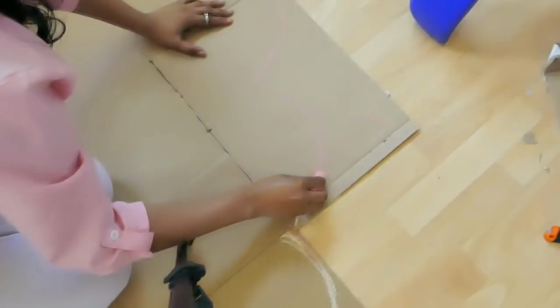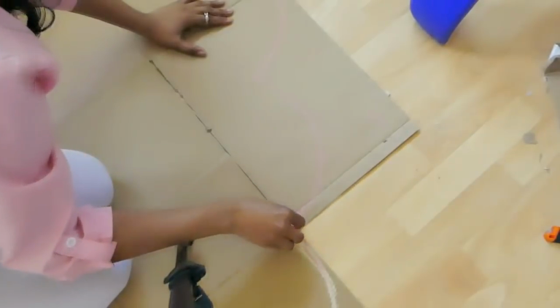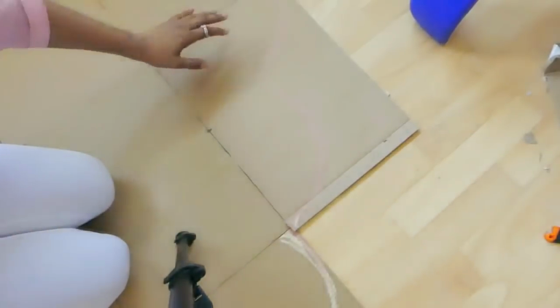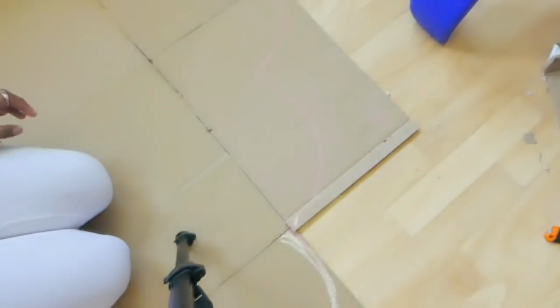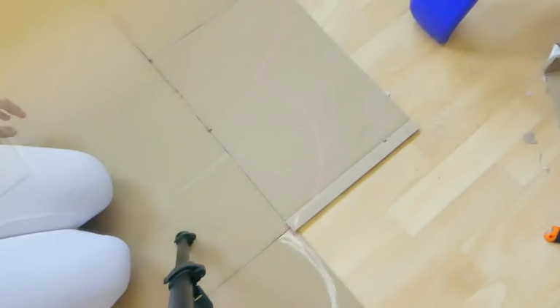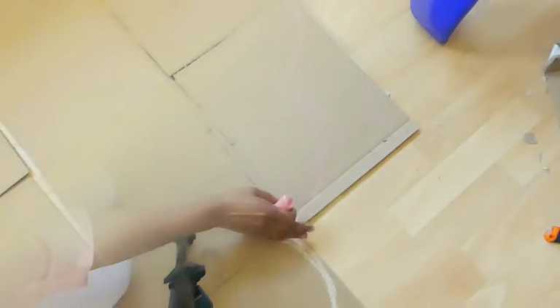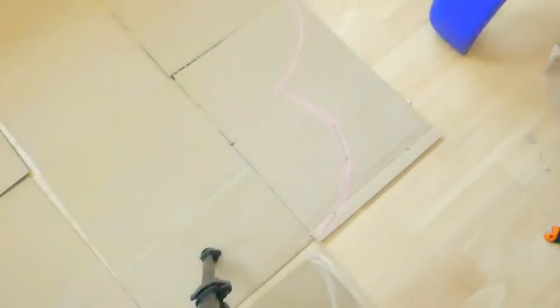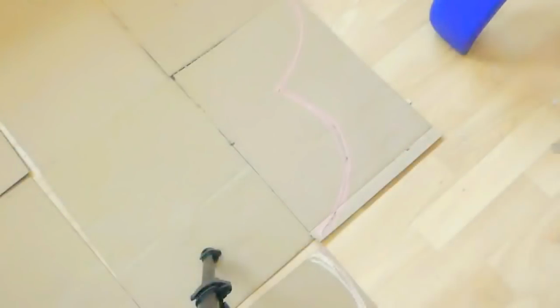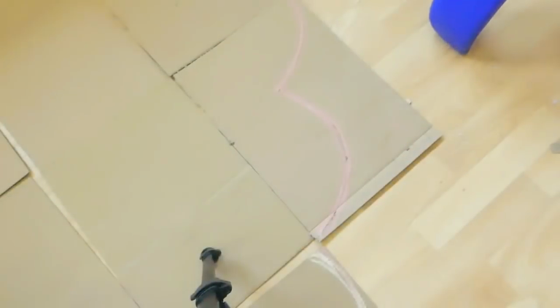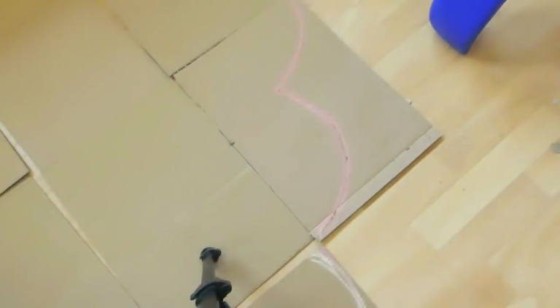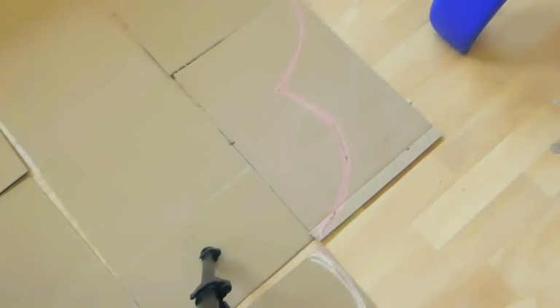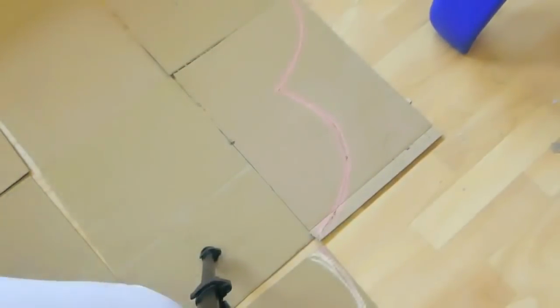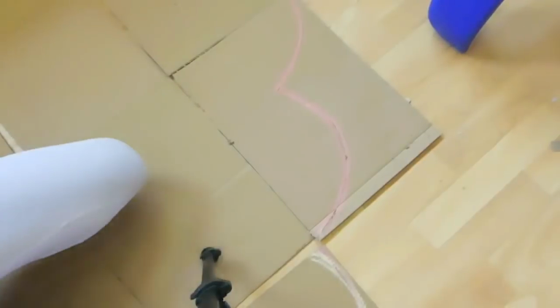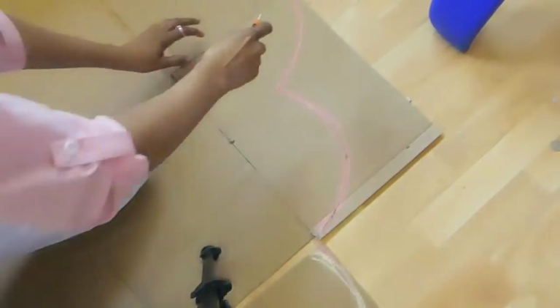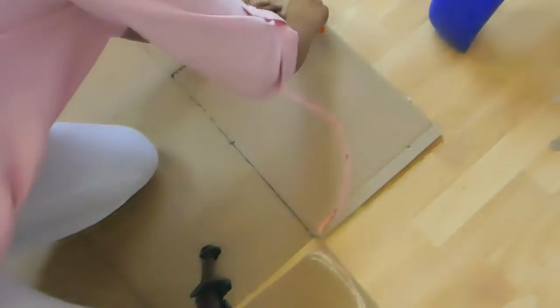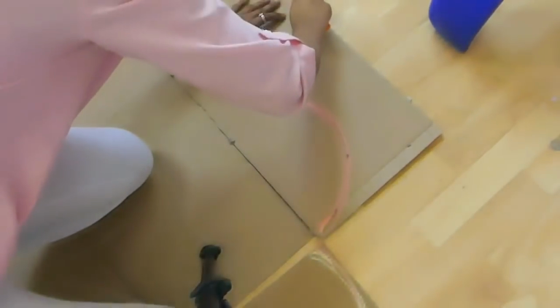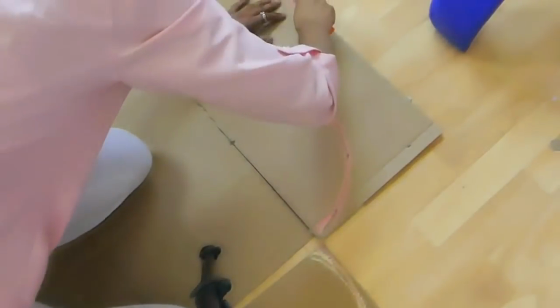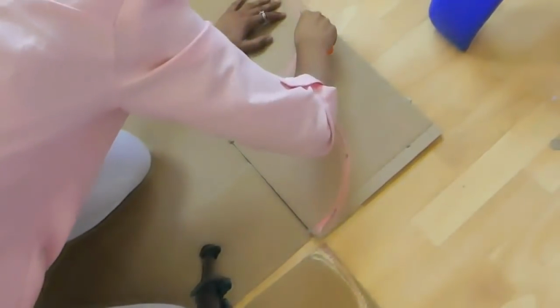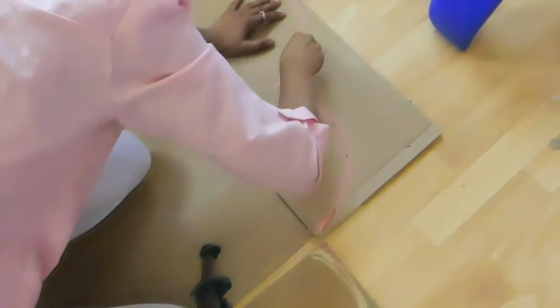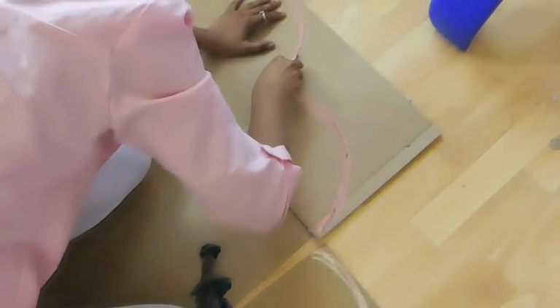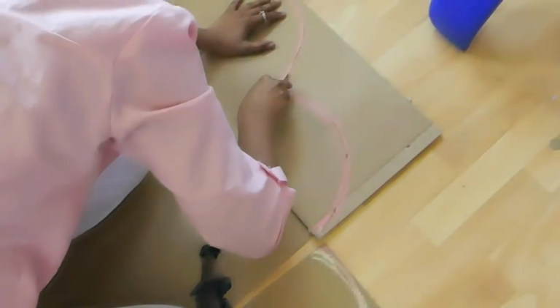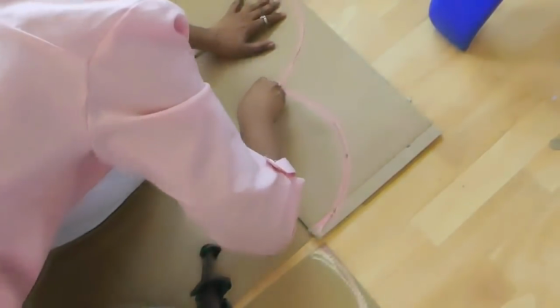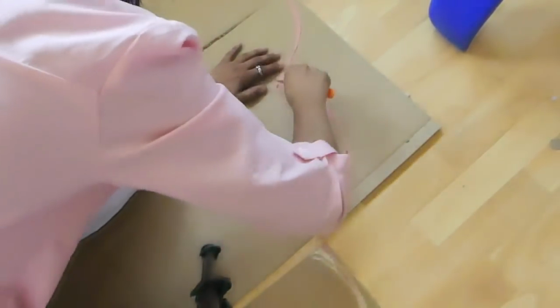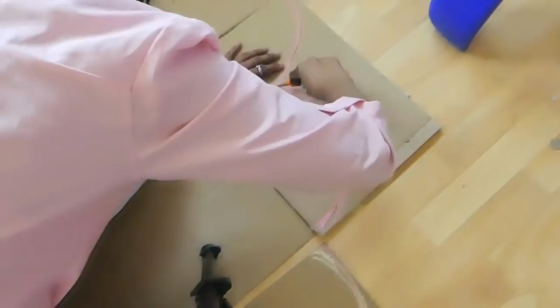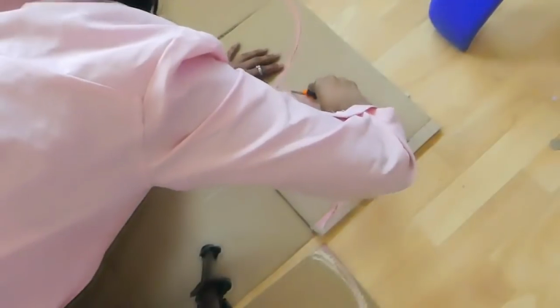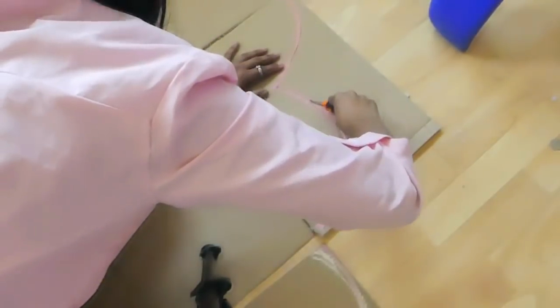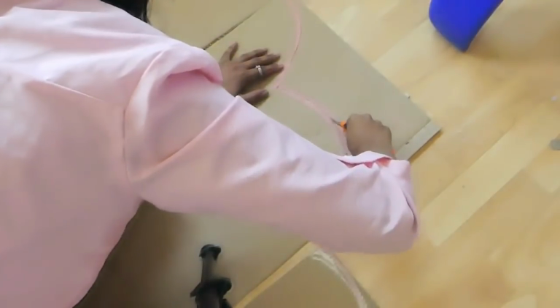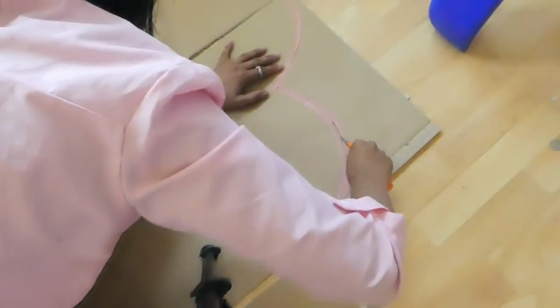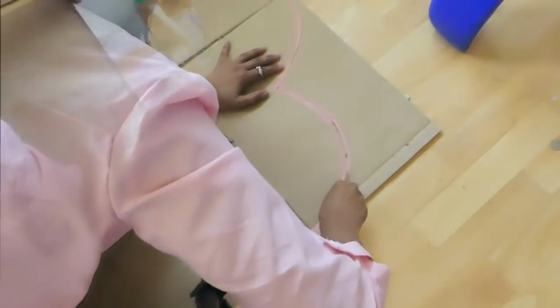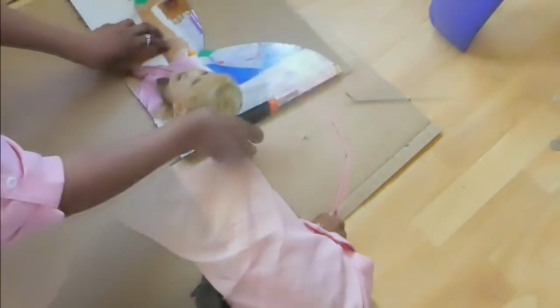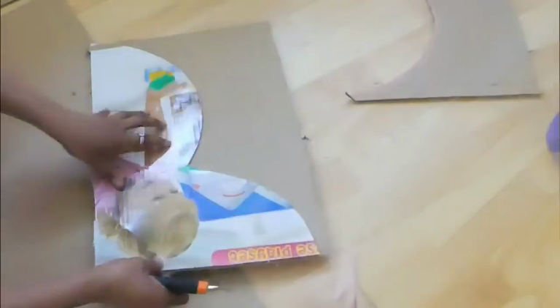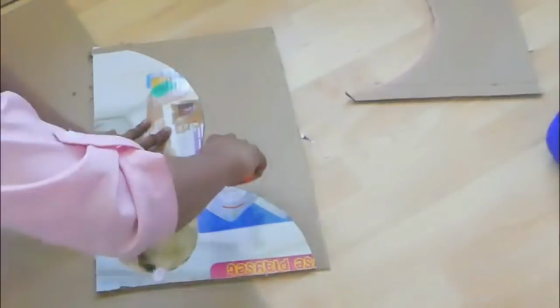Here I'm marking the shapes of the top part first. I'm working on the two pieces, then I cut it out and transfer the same shape to the other half.